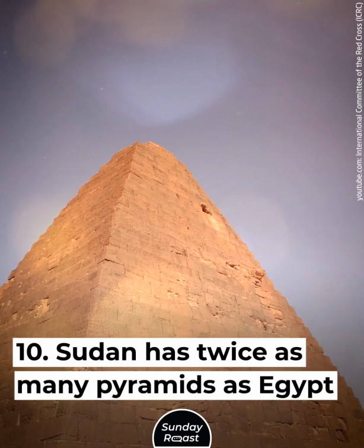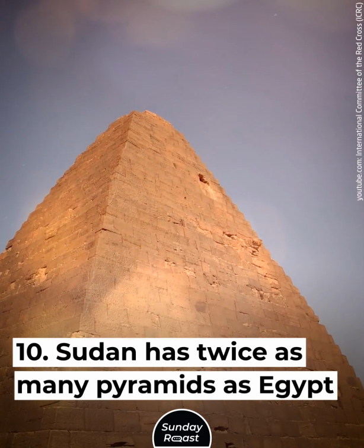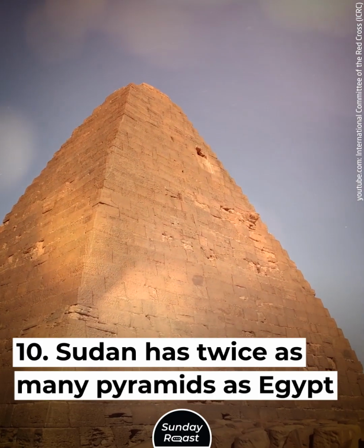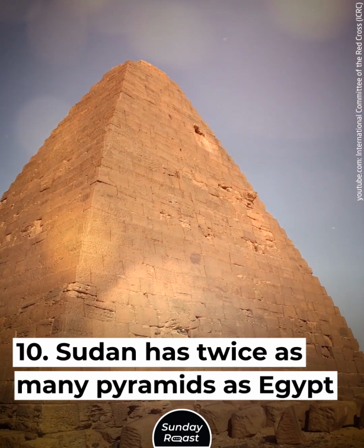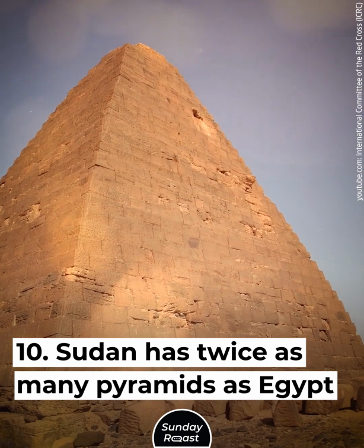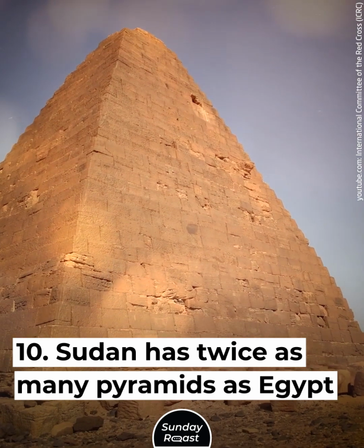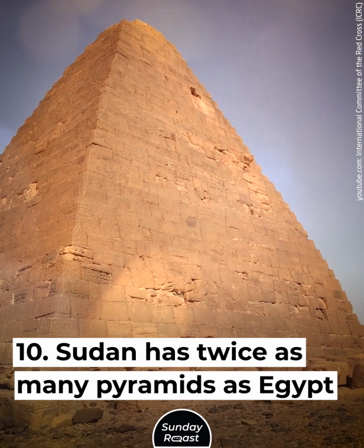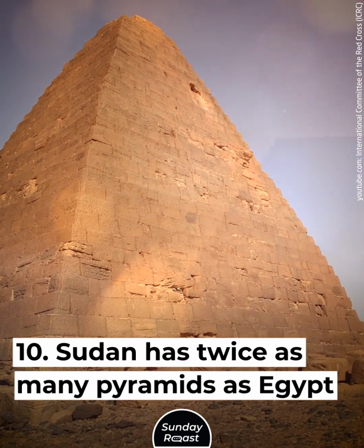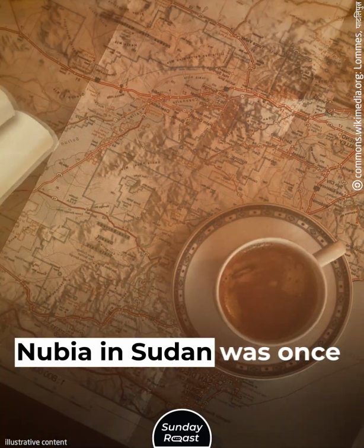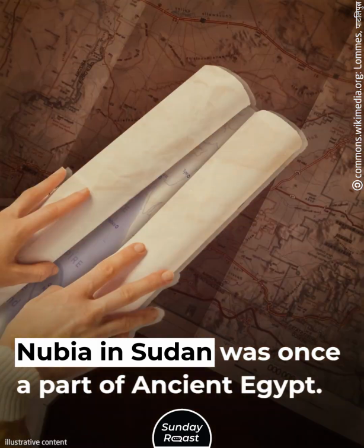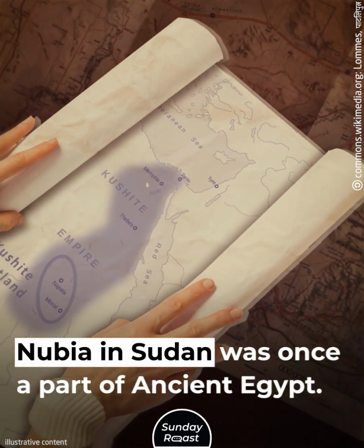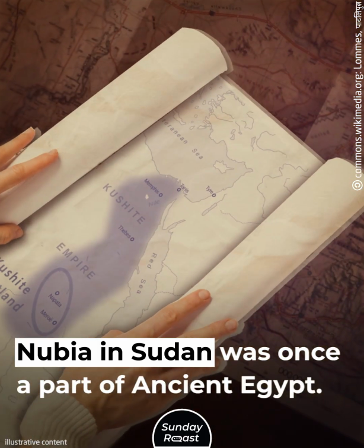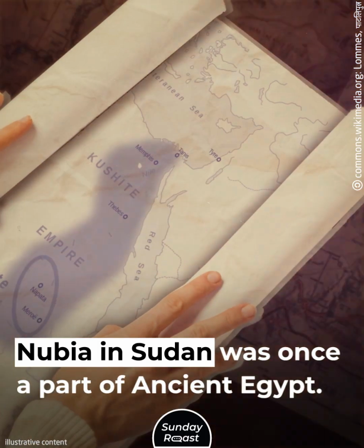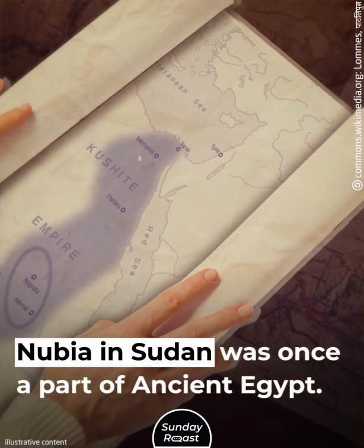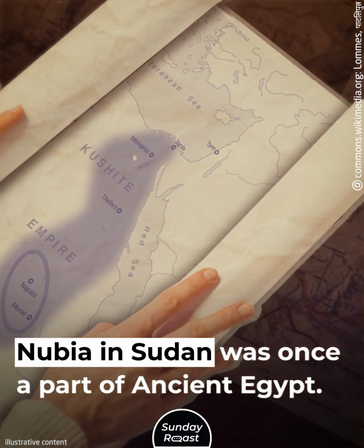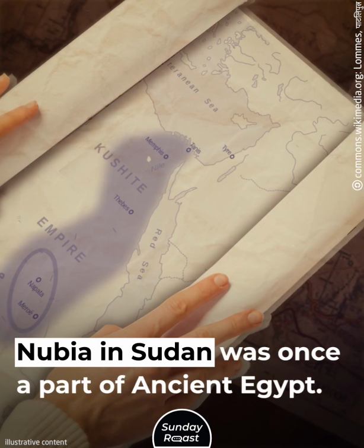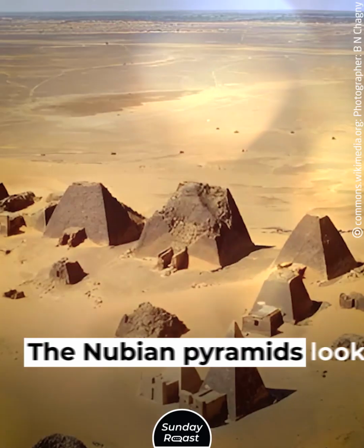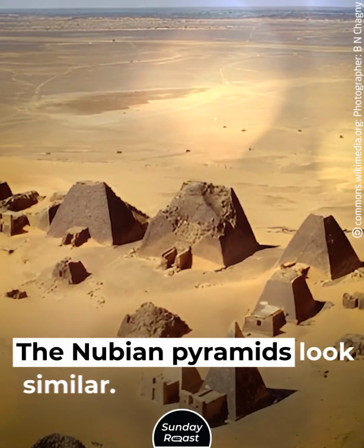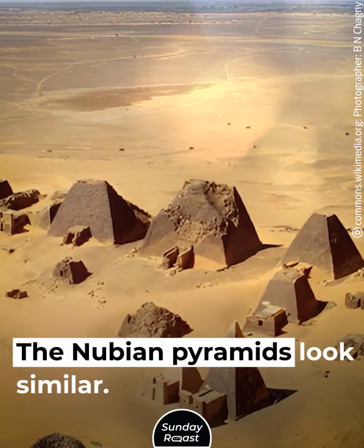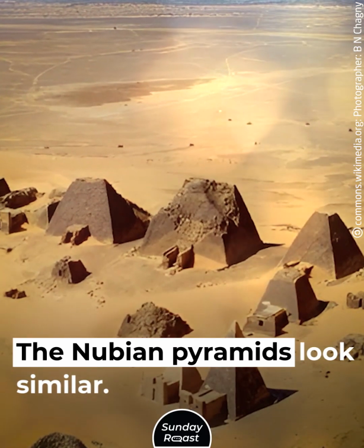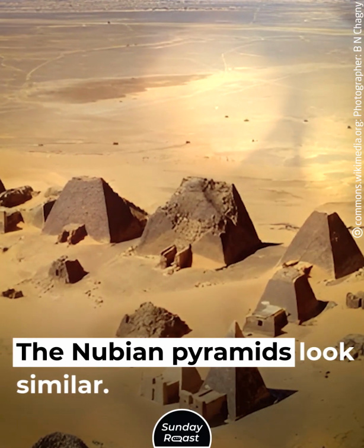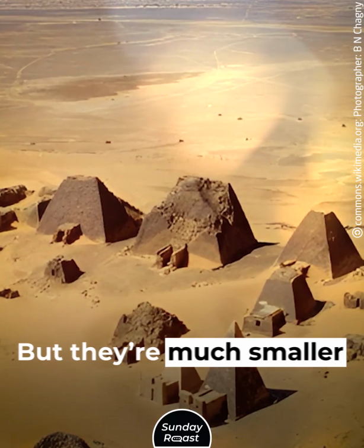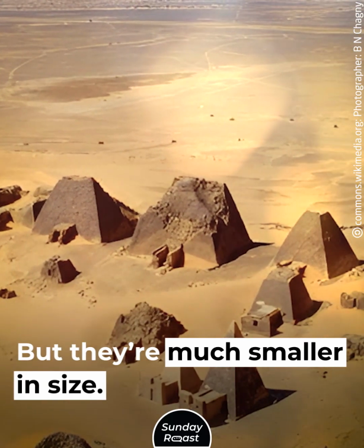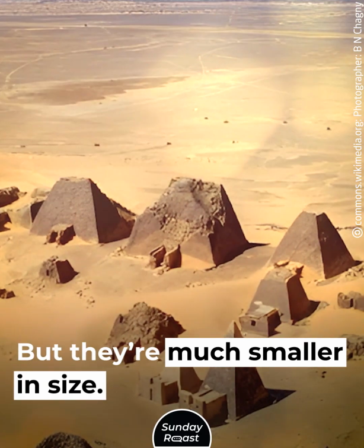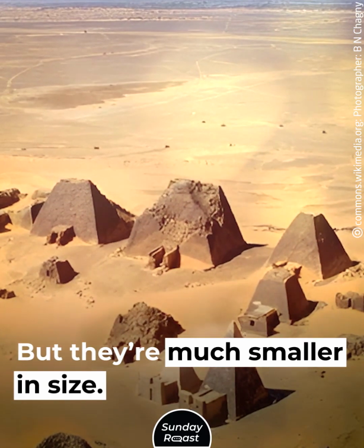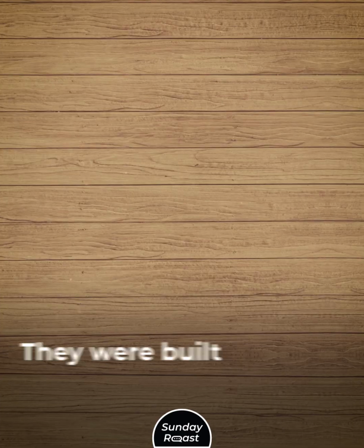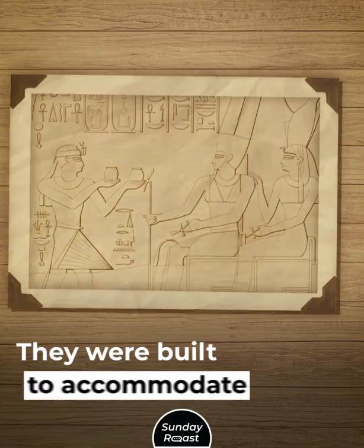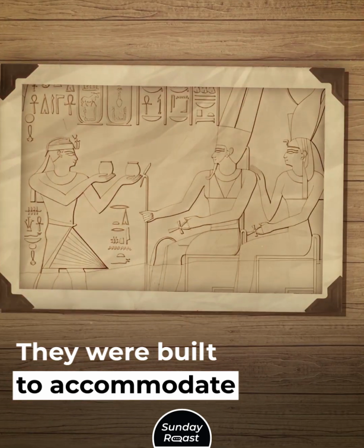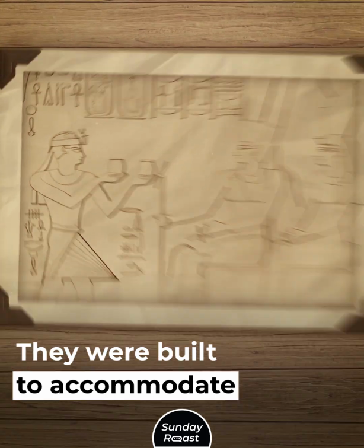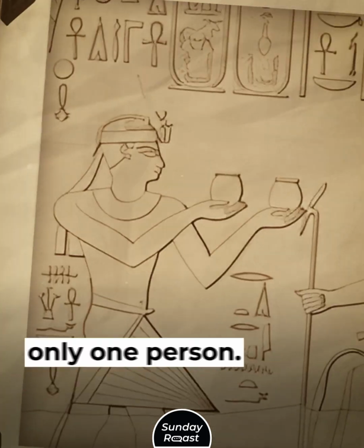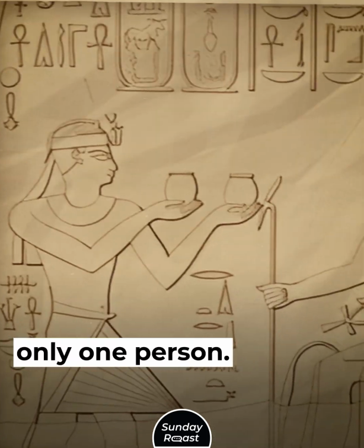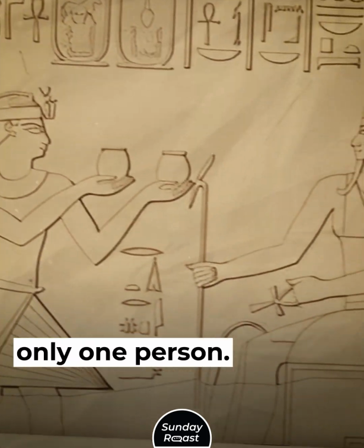Sudan has twice as many pyramids as Egypt. Nubia in Sudan was once a part of ancient Egypt. The Nubian pyramids look similar but are much smaller in size, and were built to accommodate only one person.